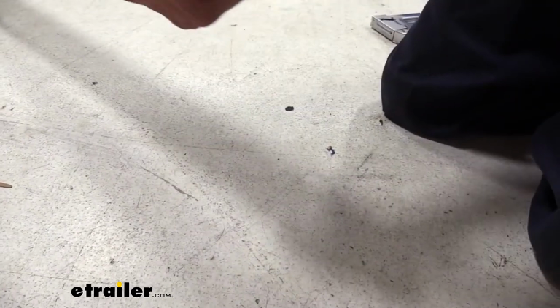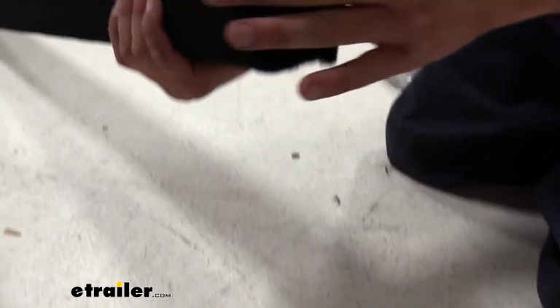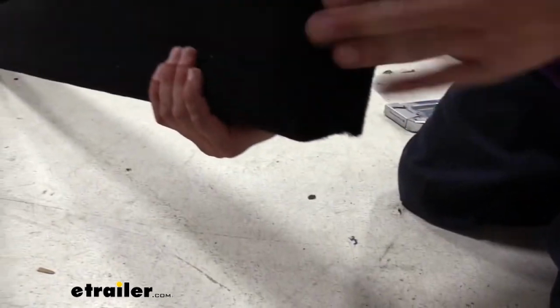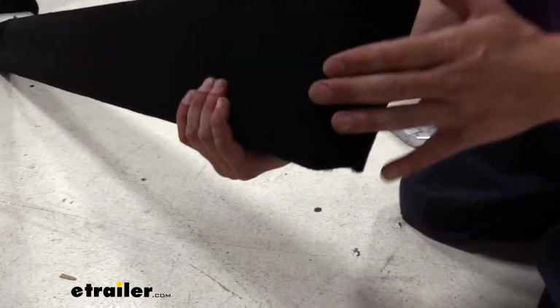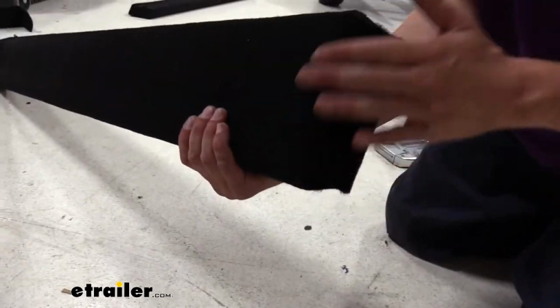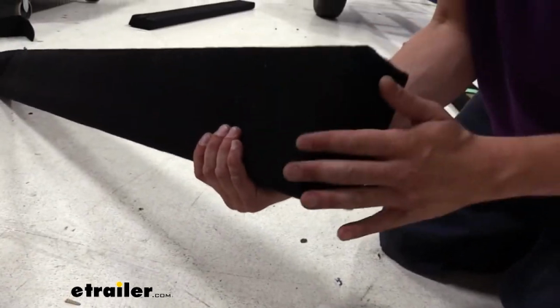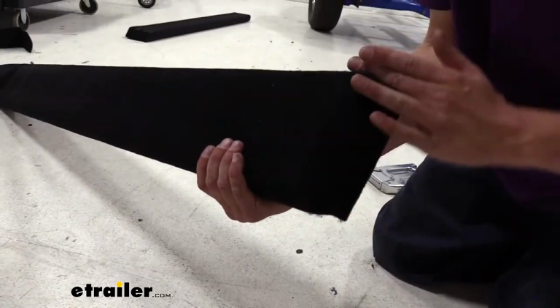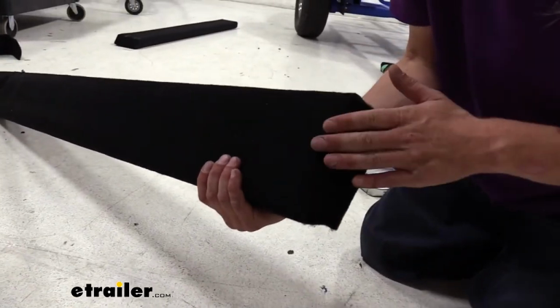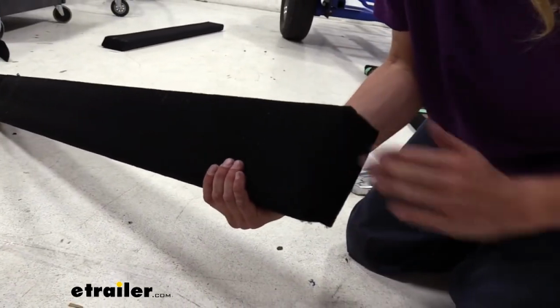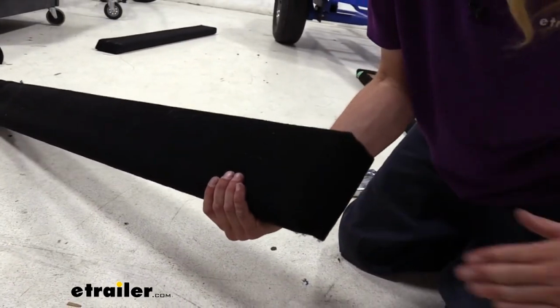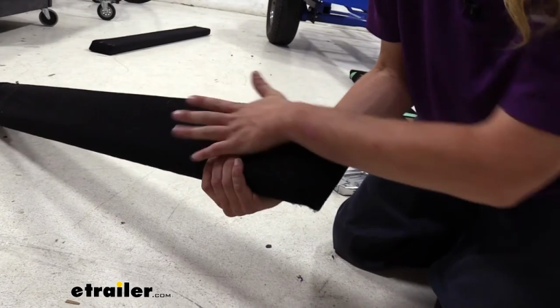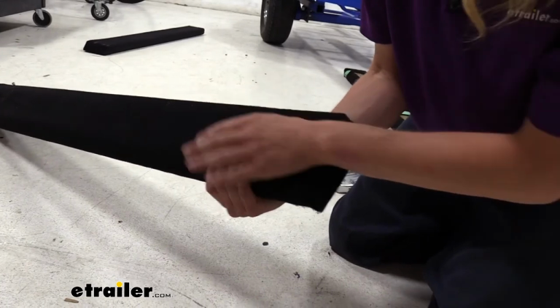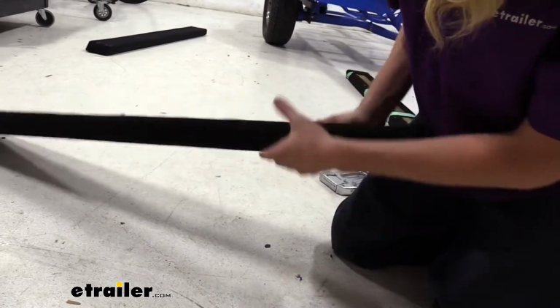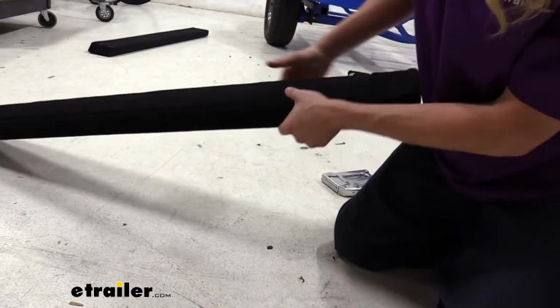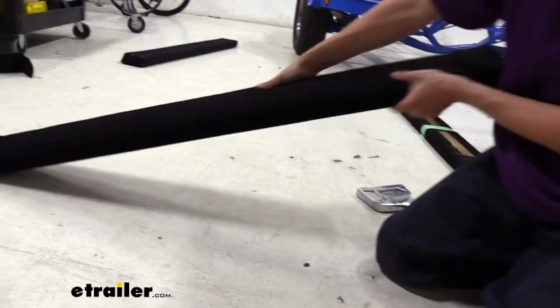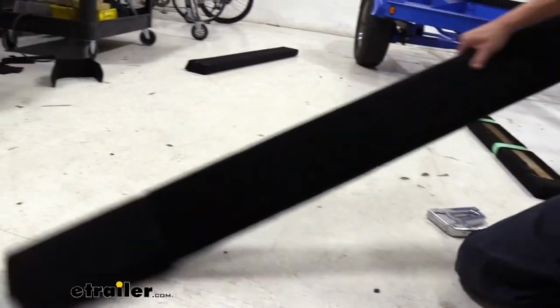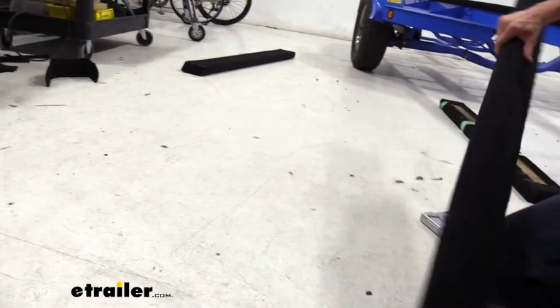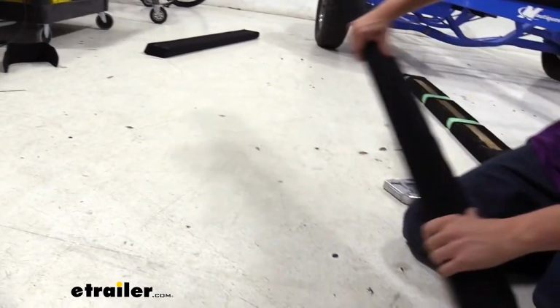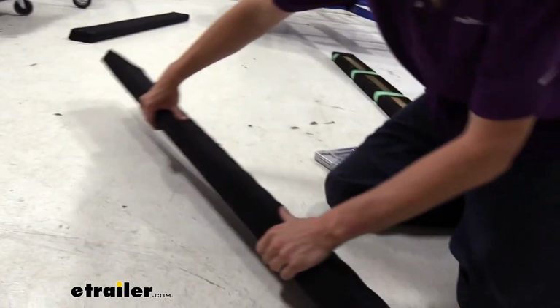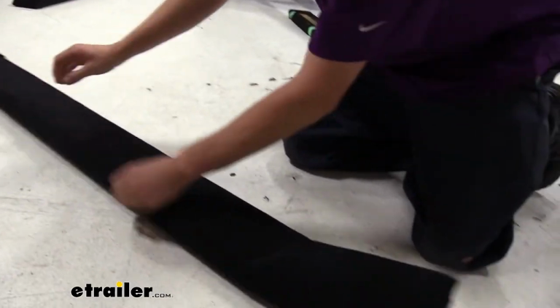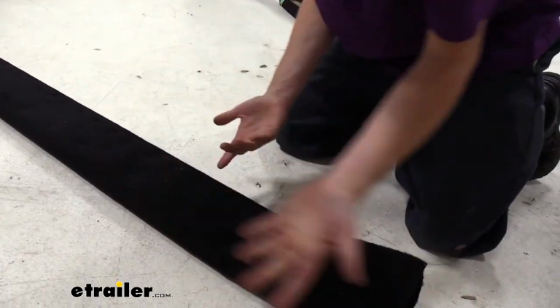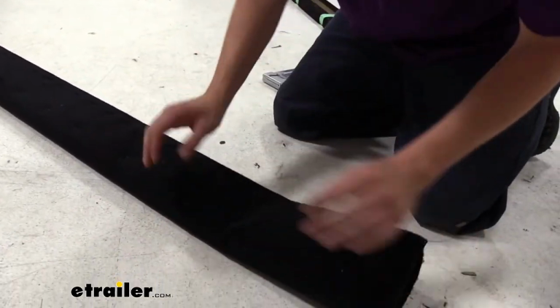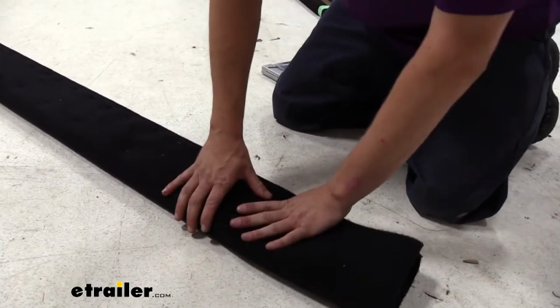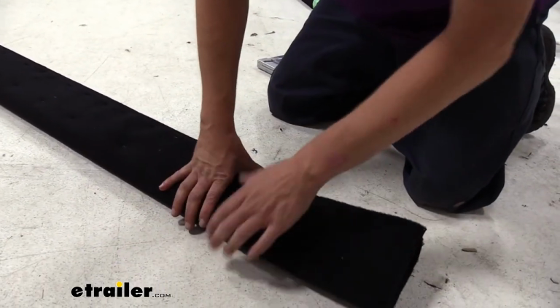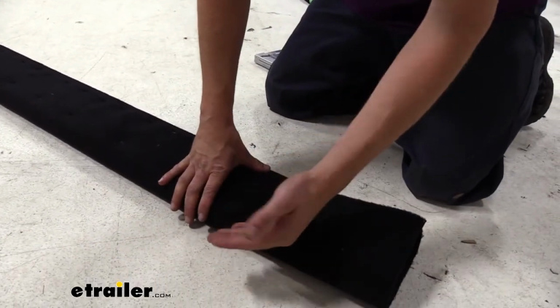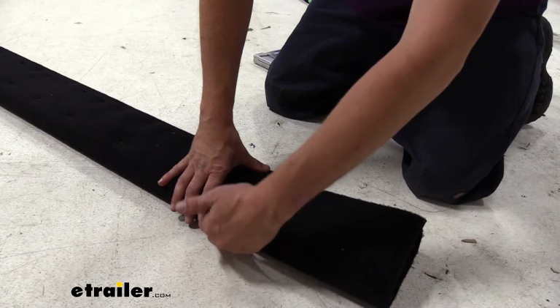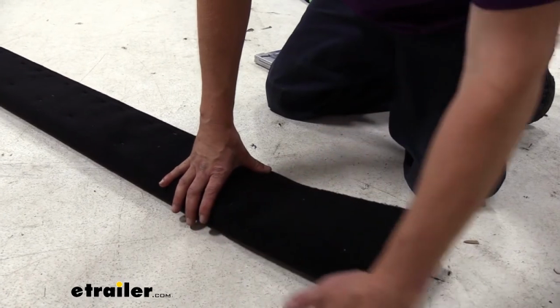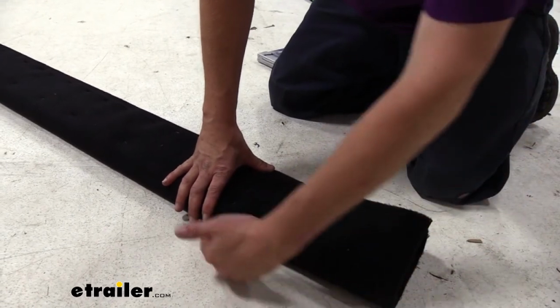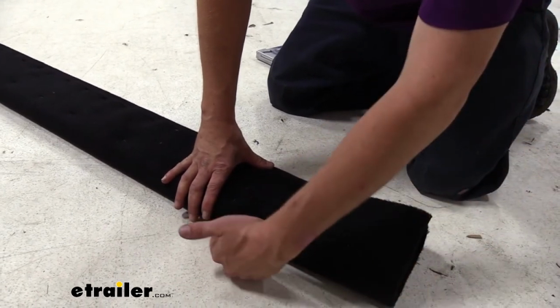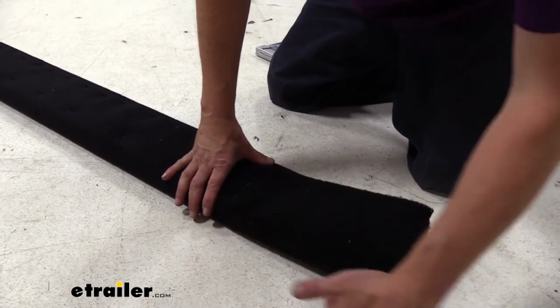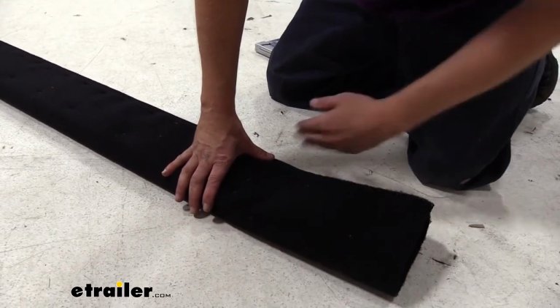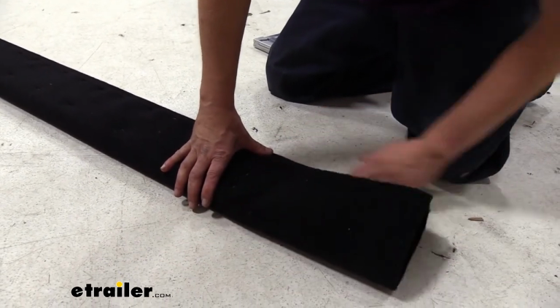We're going to repeat this on the other side. This side has a slant to it, so it's going to go towards the rear of our trailer for the boat to go up. The other side is going to be a straight cut, but they attach exactly the same — you just have to pay attention to that slant when you're making your cut down the corner sides.